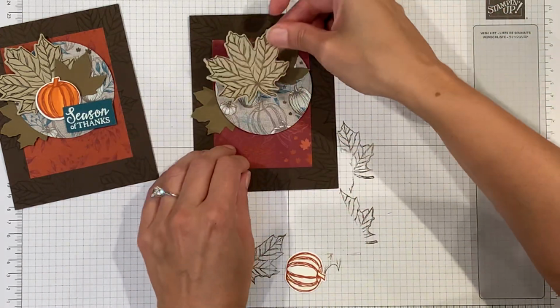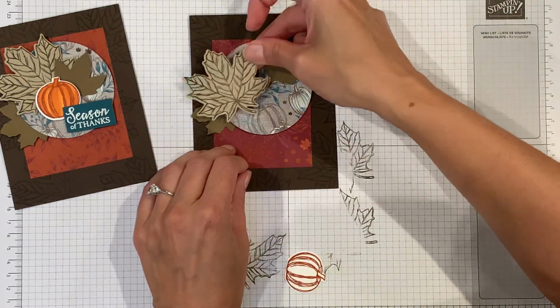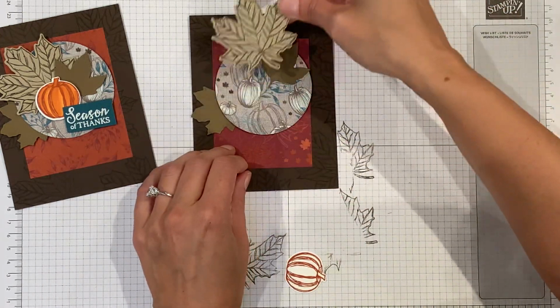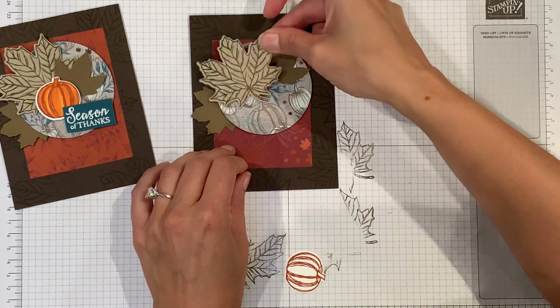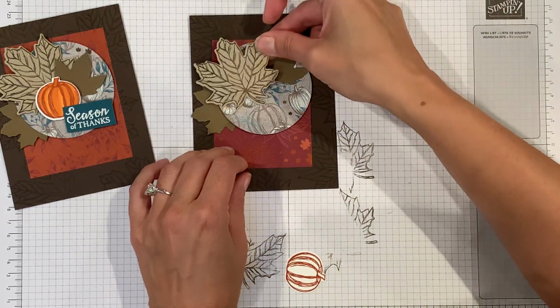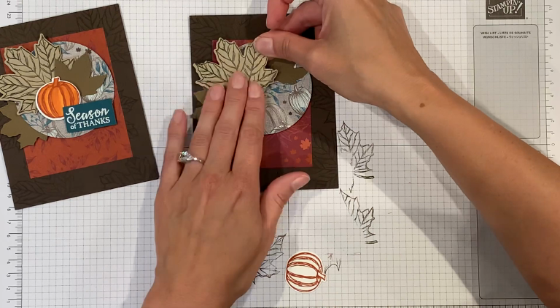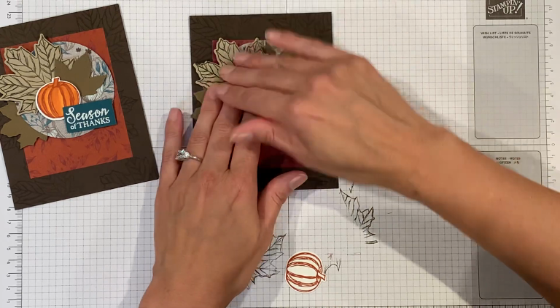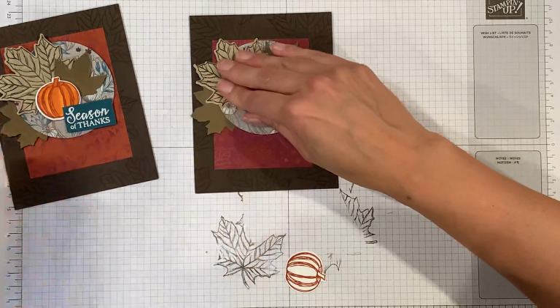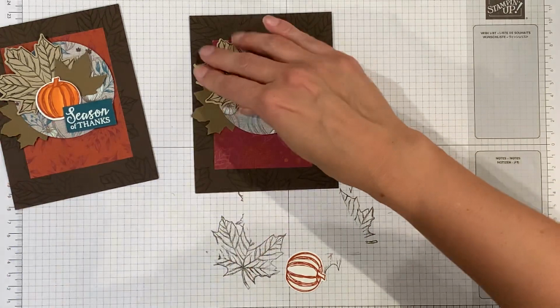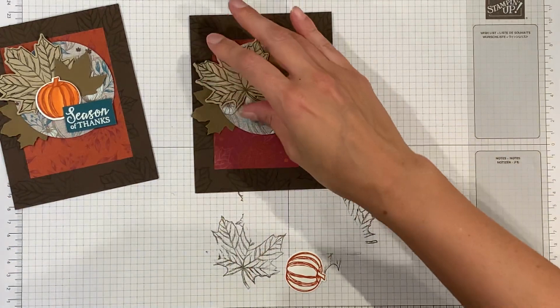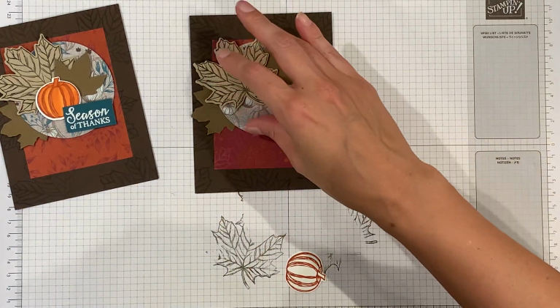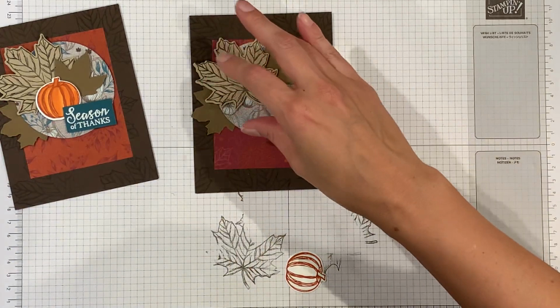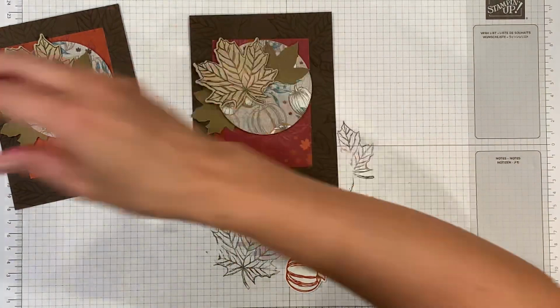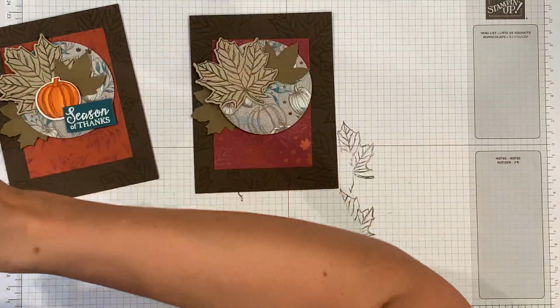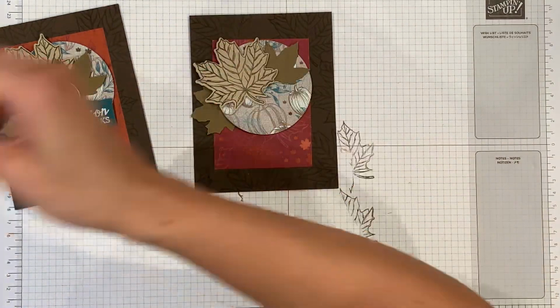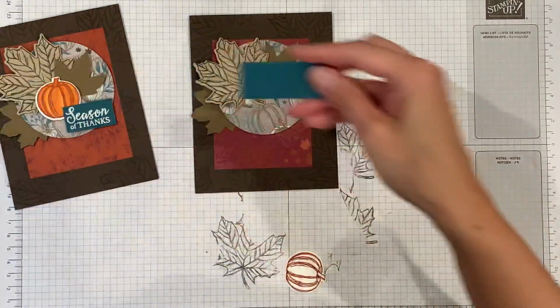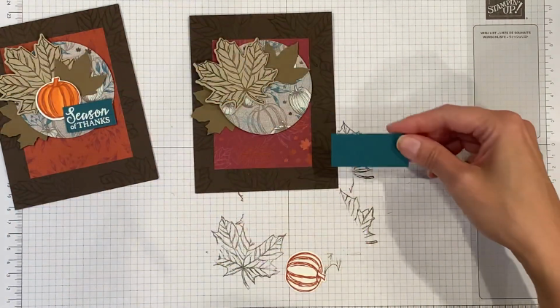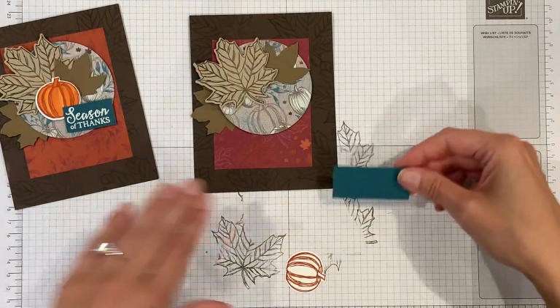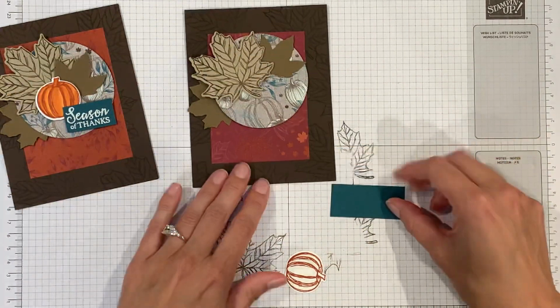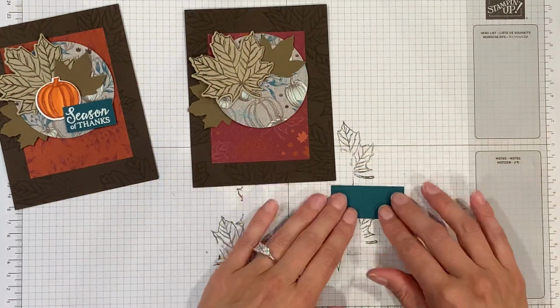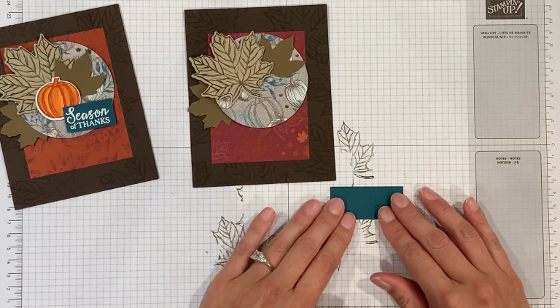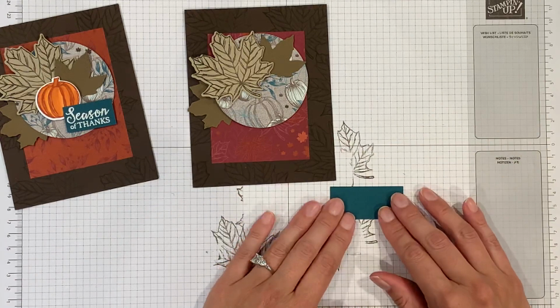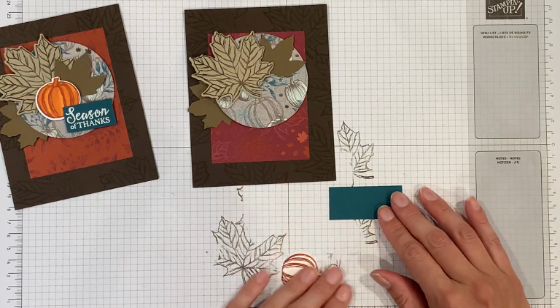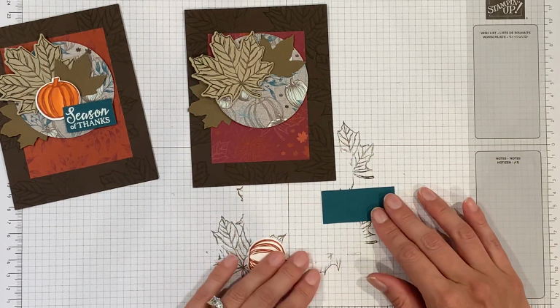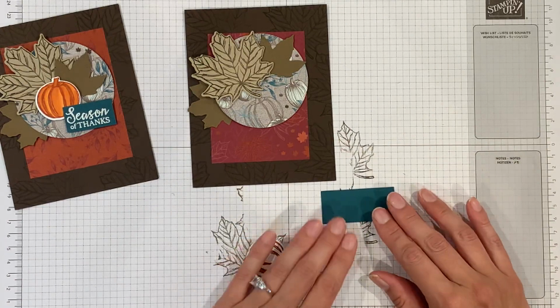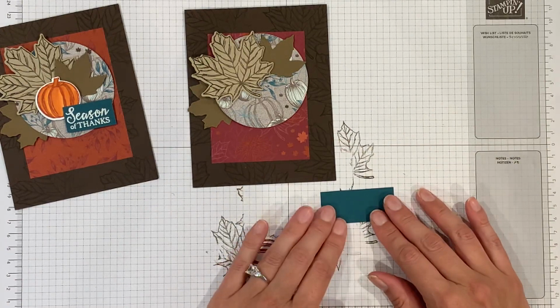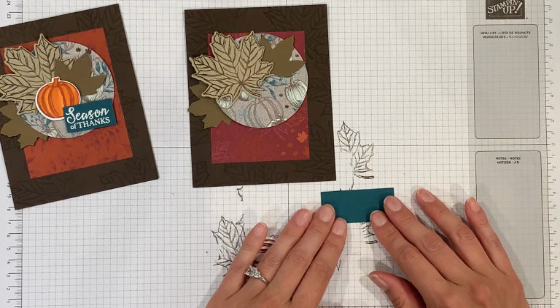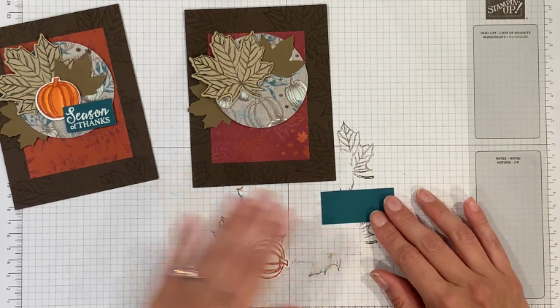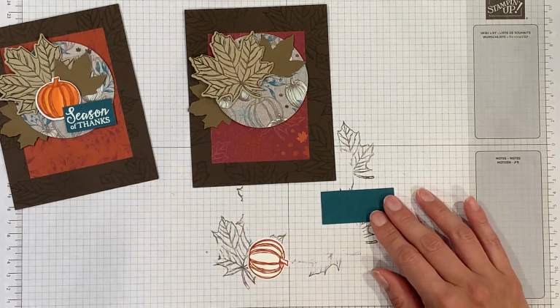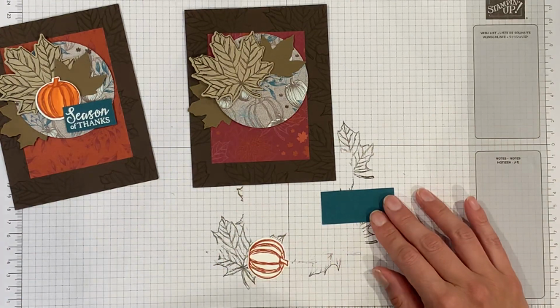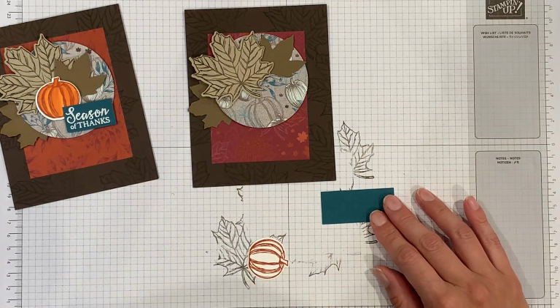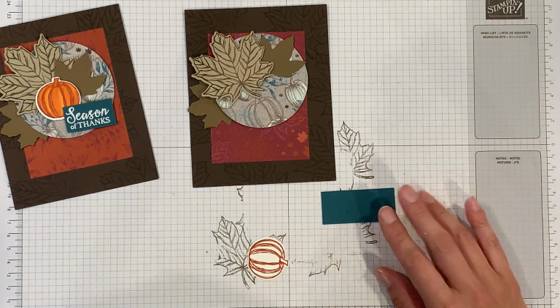I'll place the leaf about there. Then I've got a little piece of pretty peacock and I'm going to stamp 'season of thanks' on it.